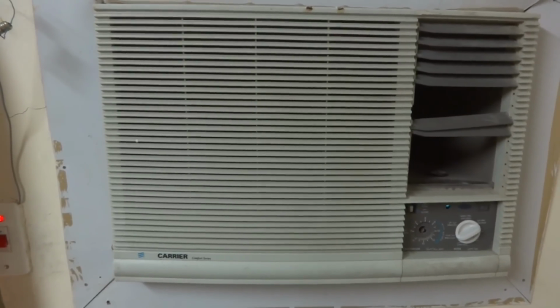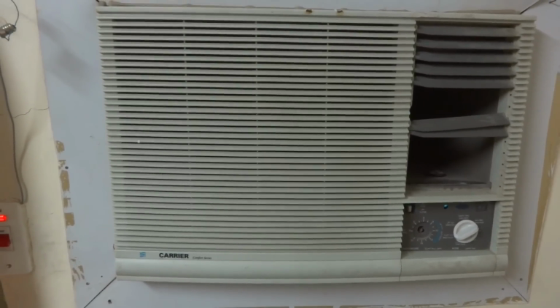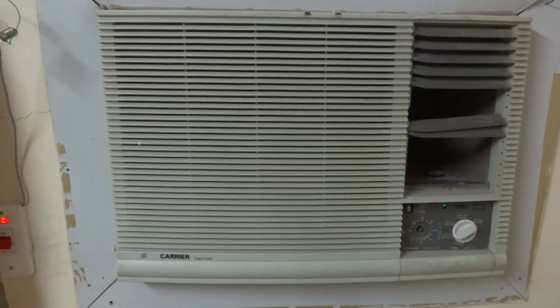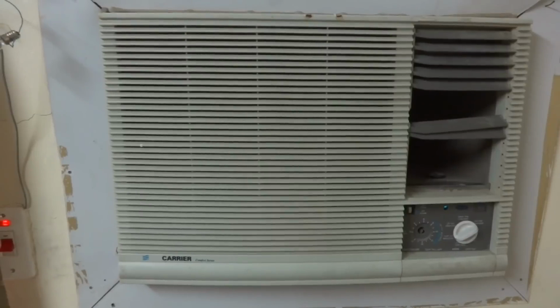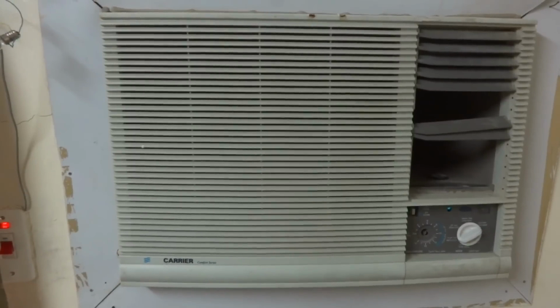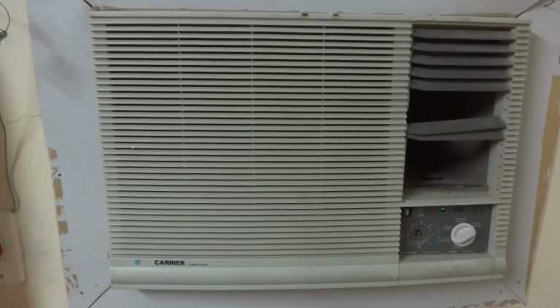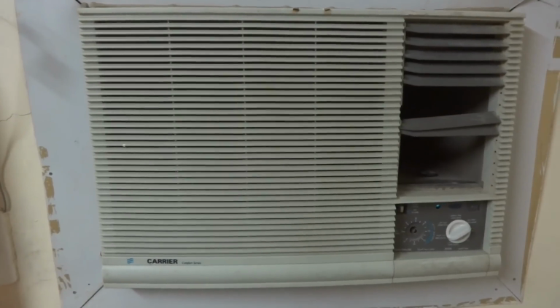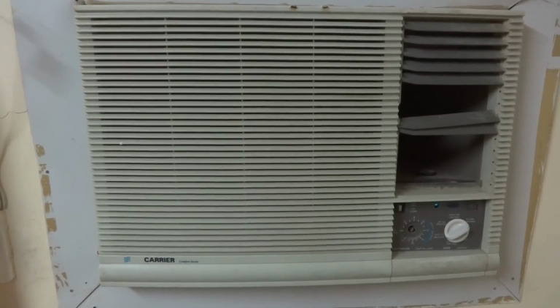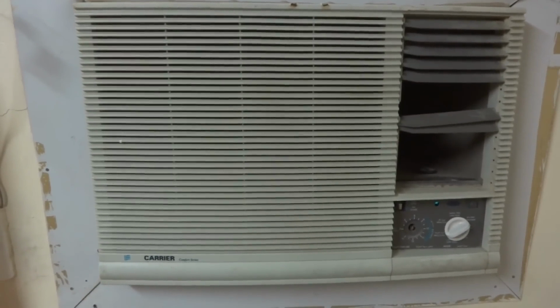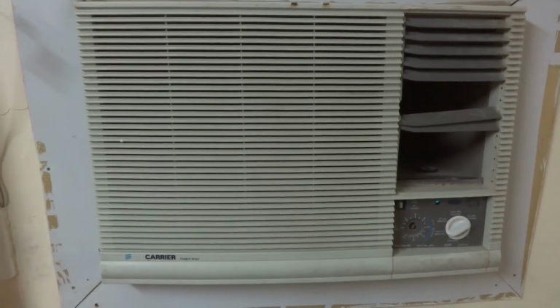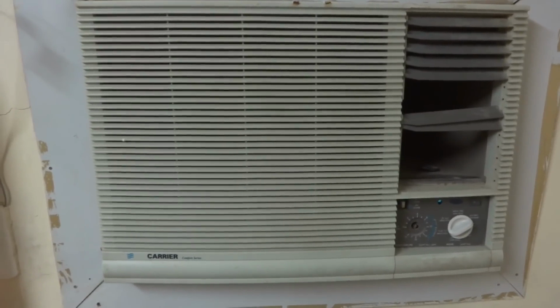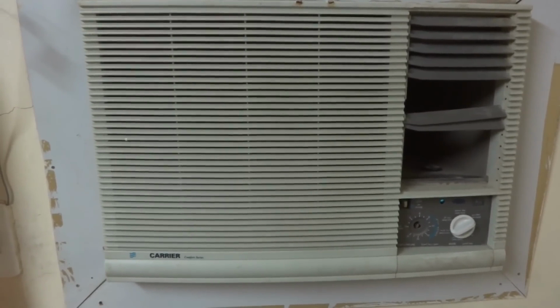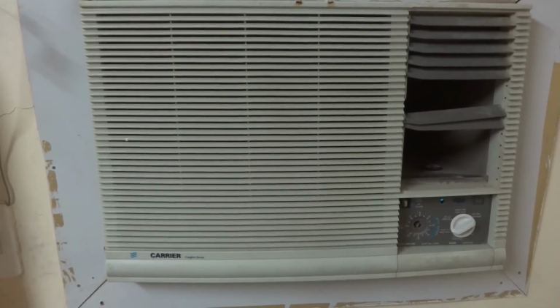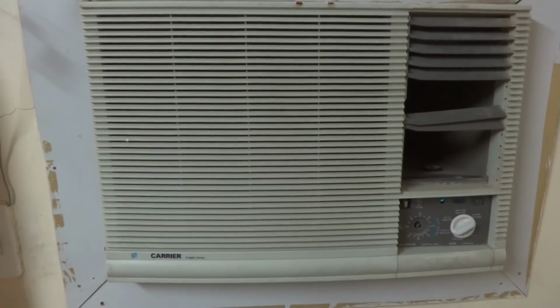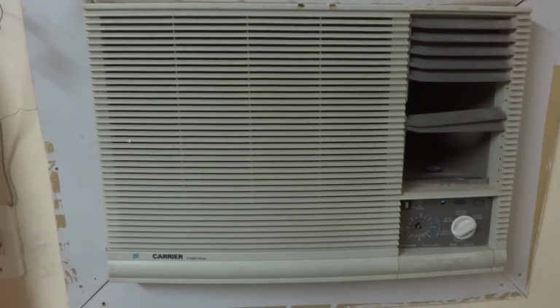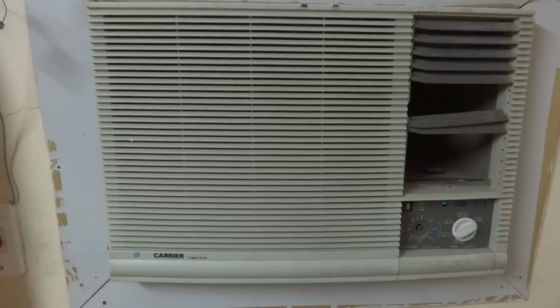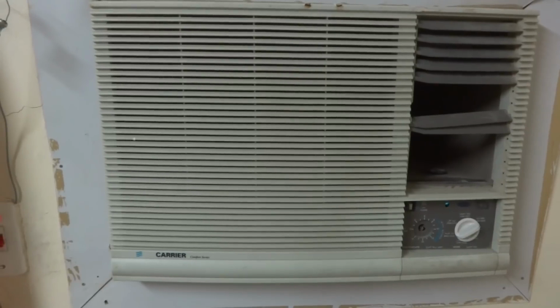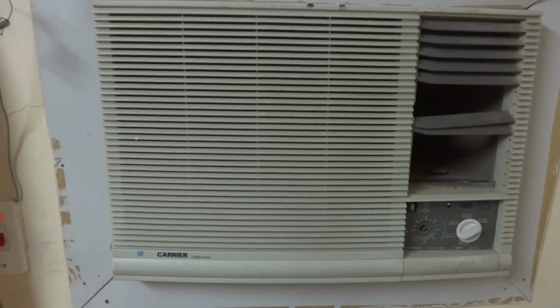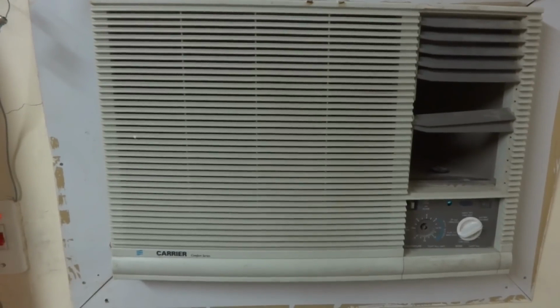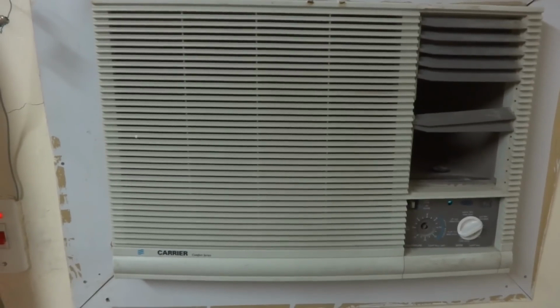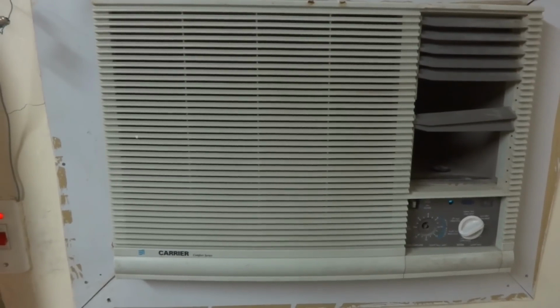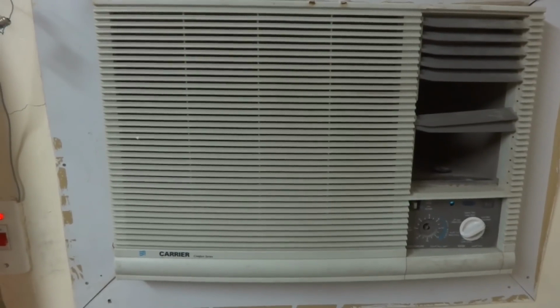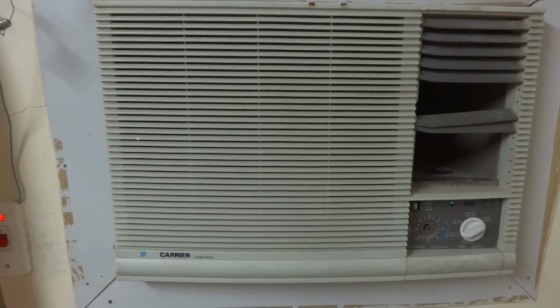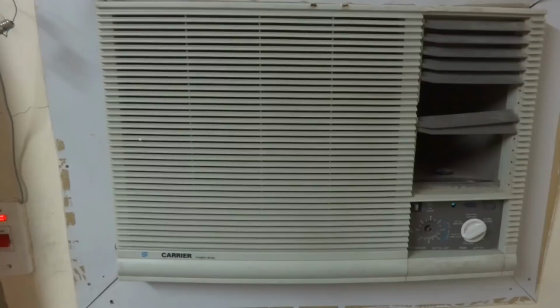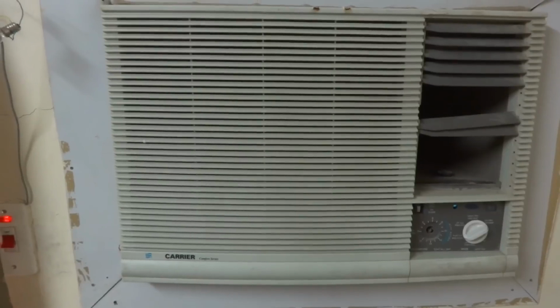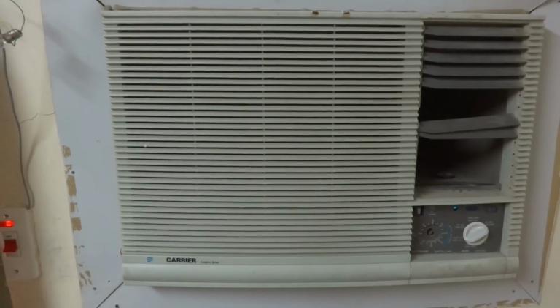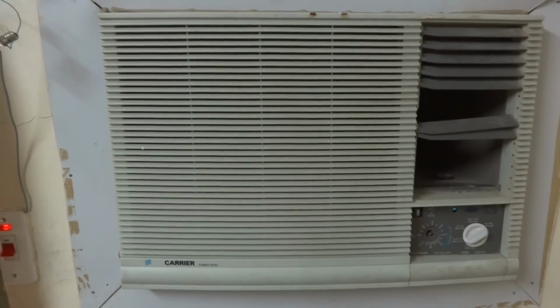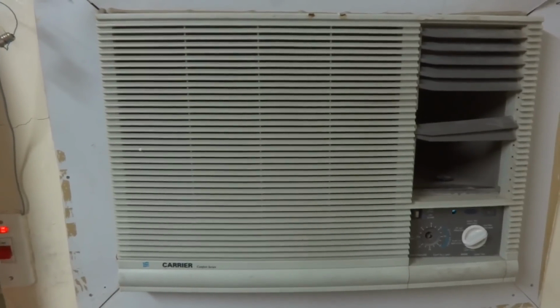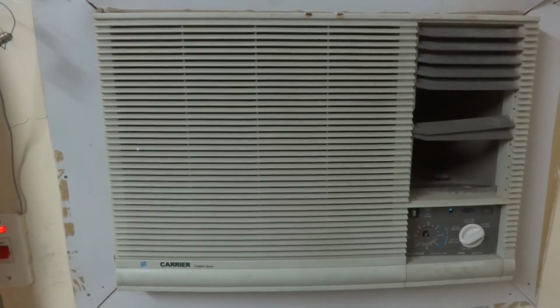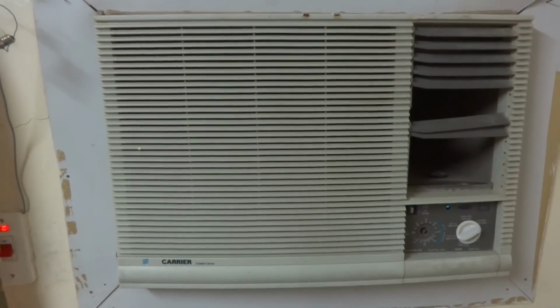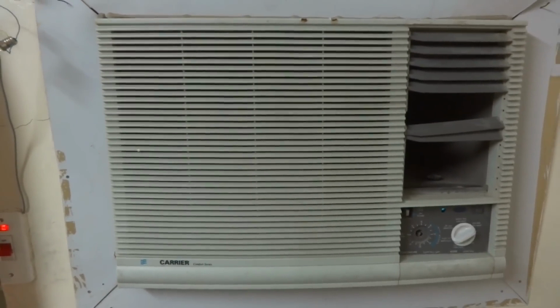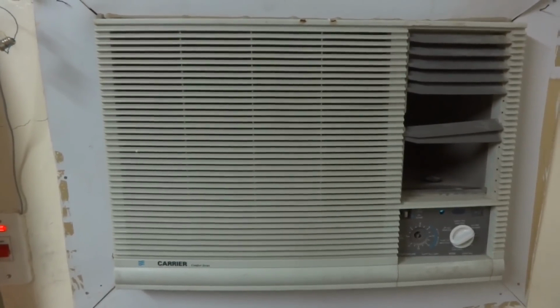If your air conditioner is creating such a problem, don't panic — instead do it yourself. It is not a very big or very difficult job. You can do it easily. Here is the solution.